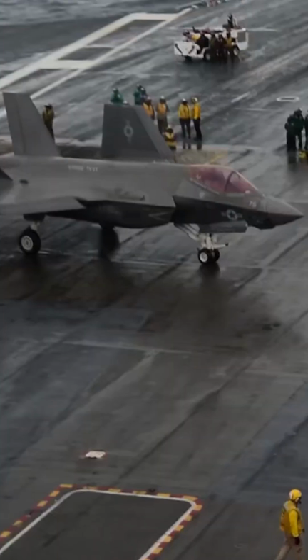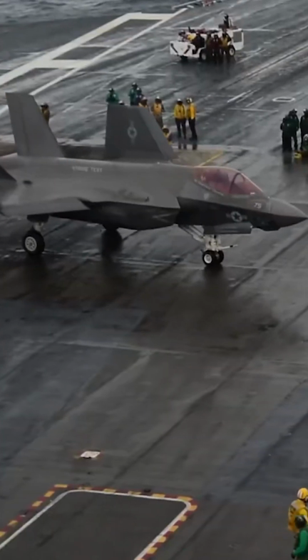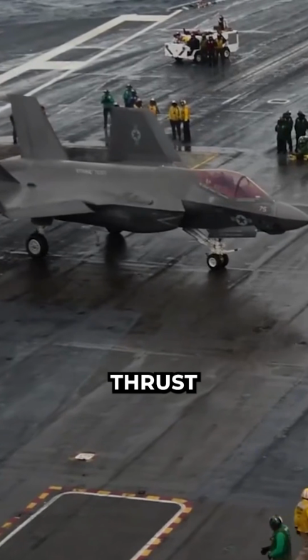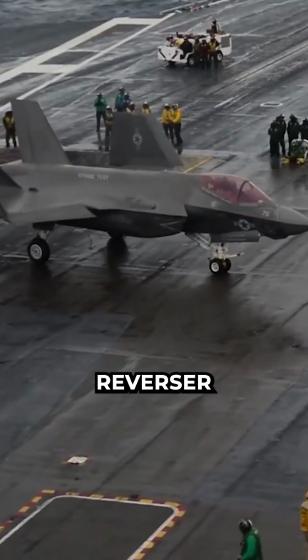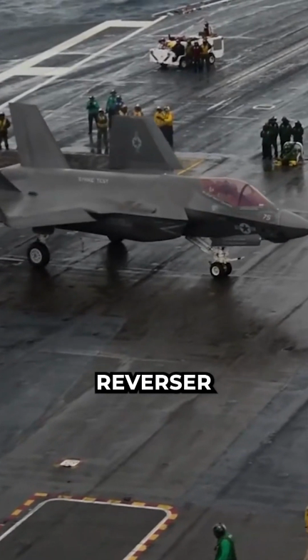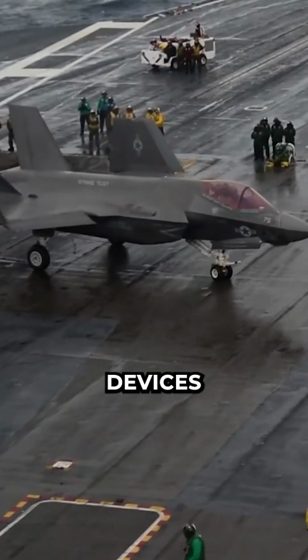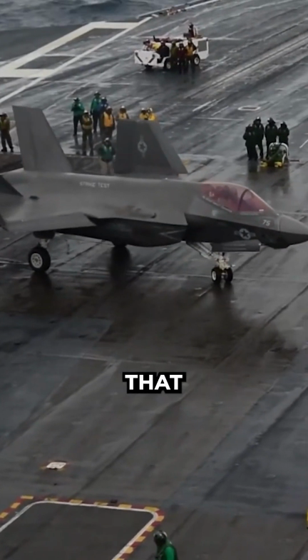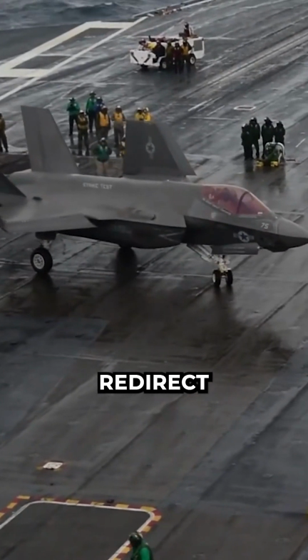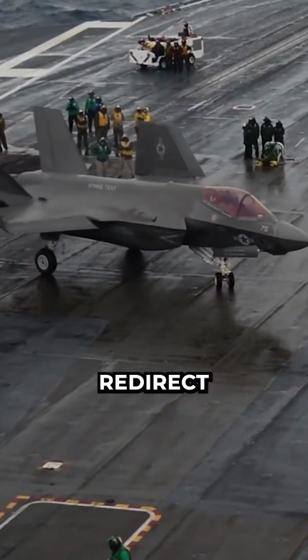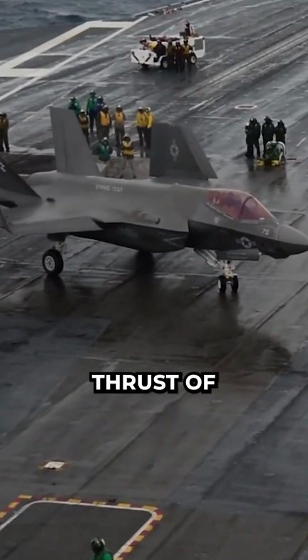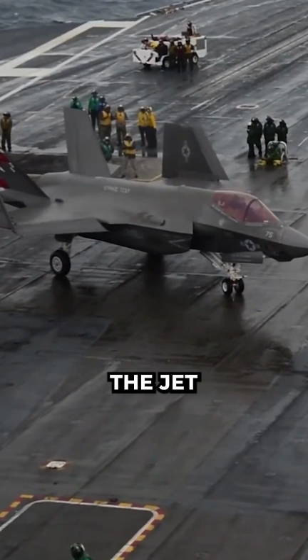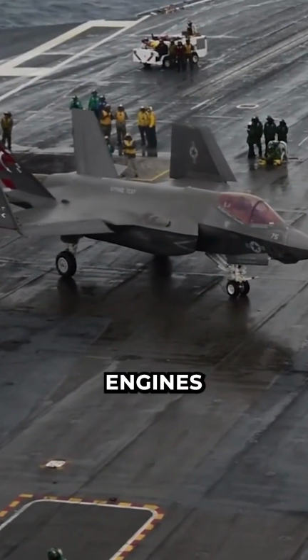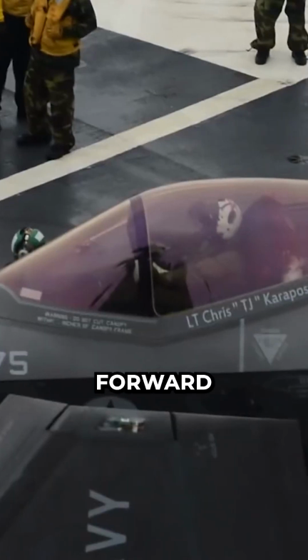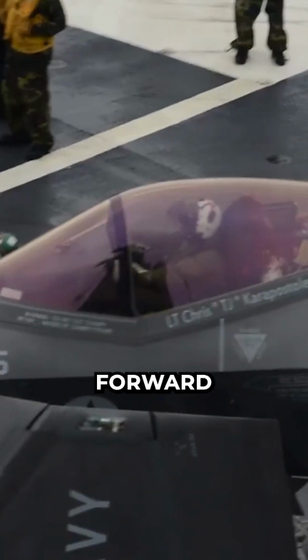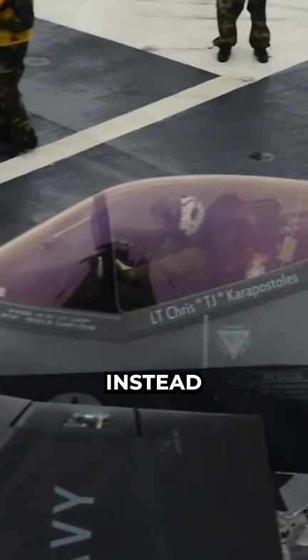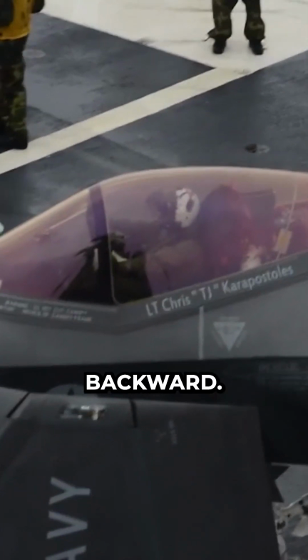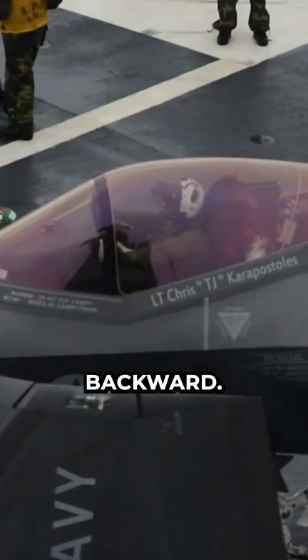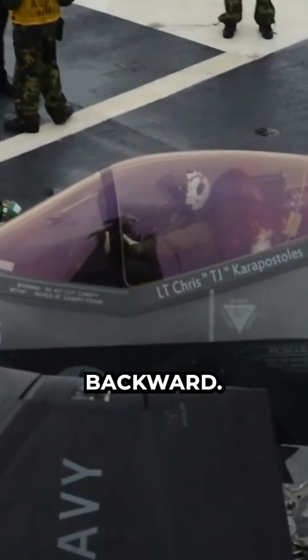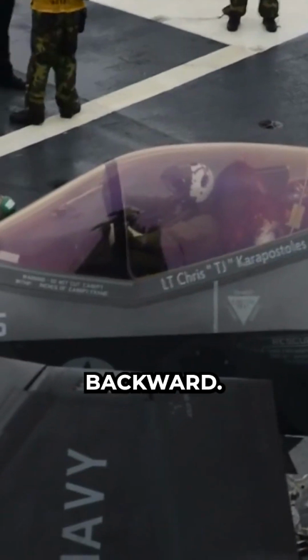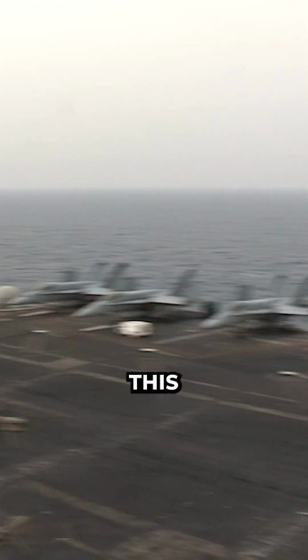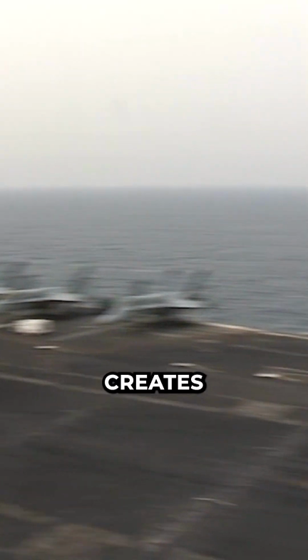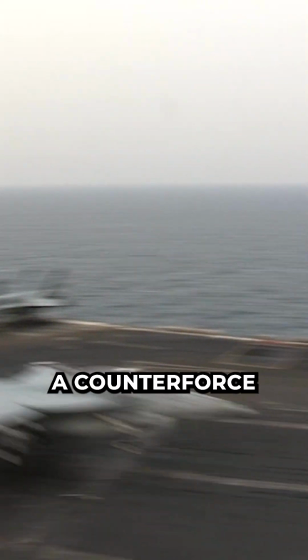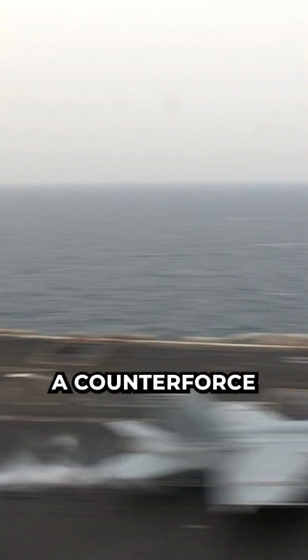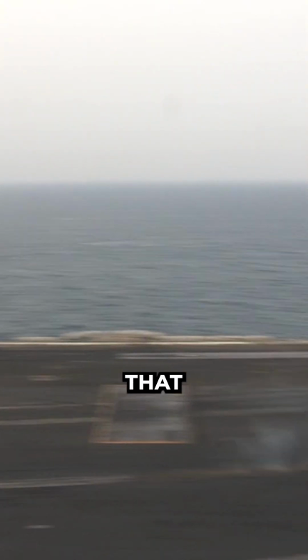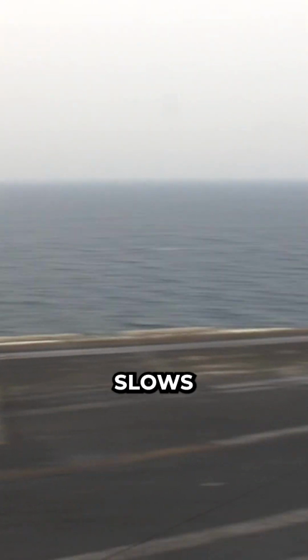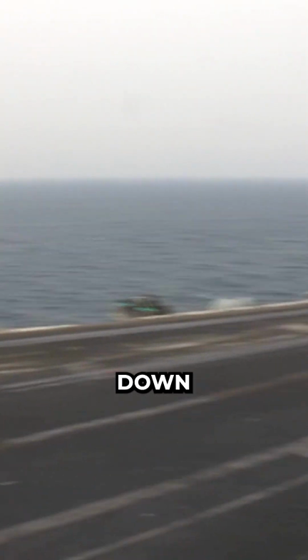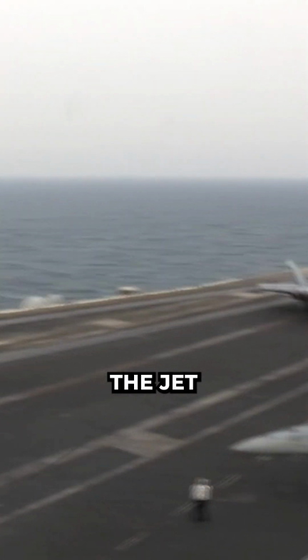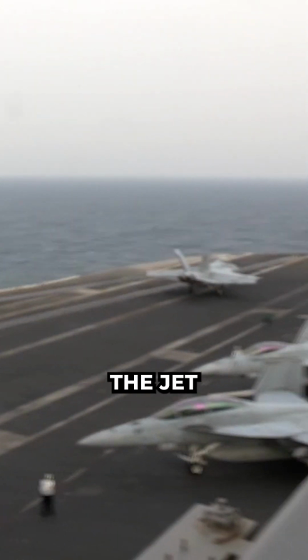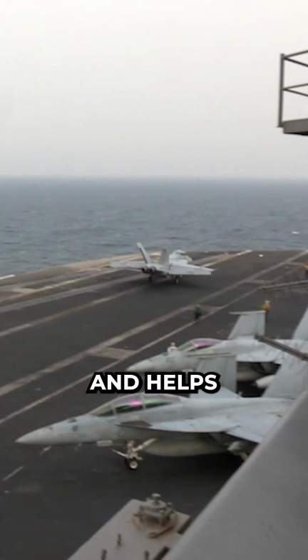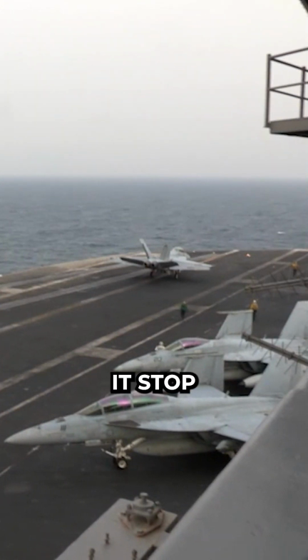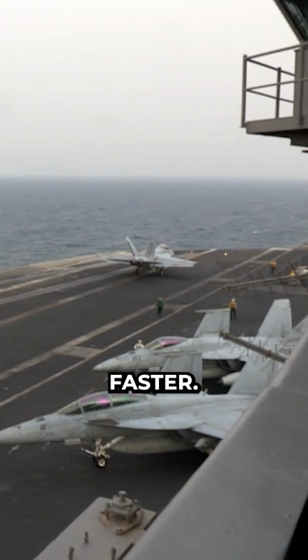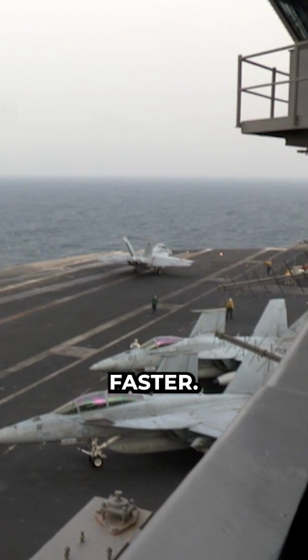Pilots use thrust reverser devices that redirect the thrust of the jet engines forward instead of backward. This creates a counterforce that slows down the jet and helps it stop faster.